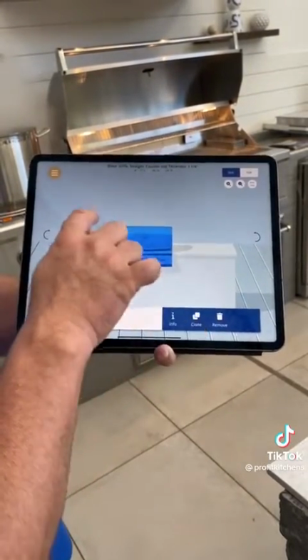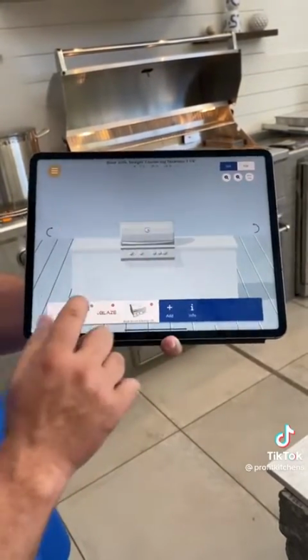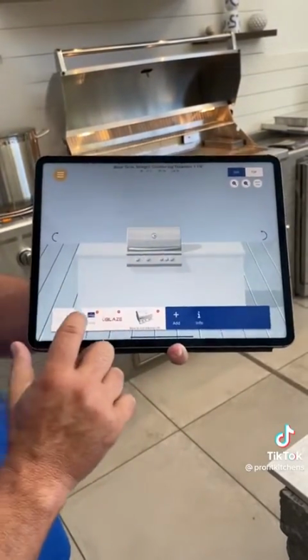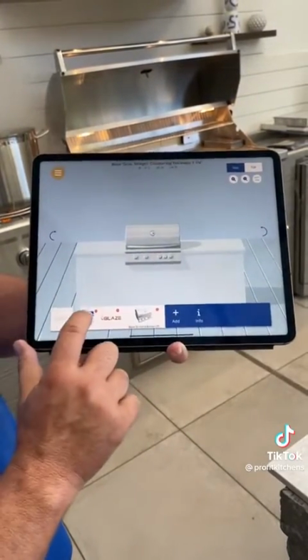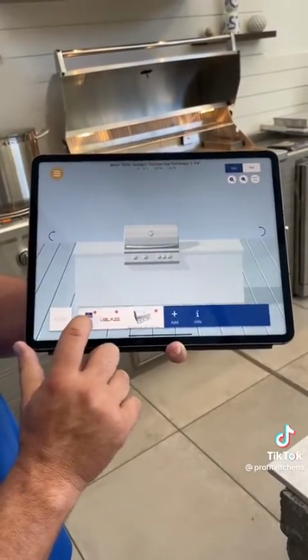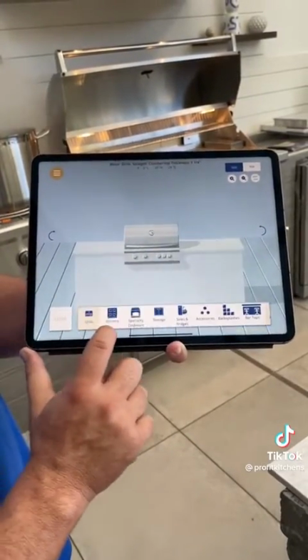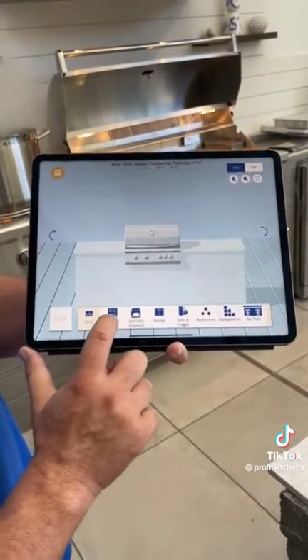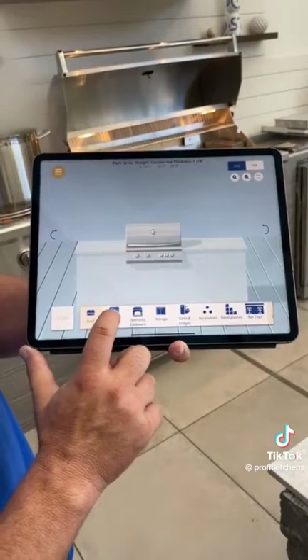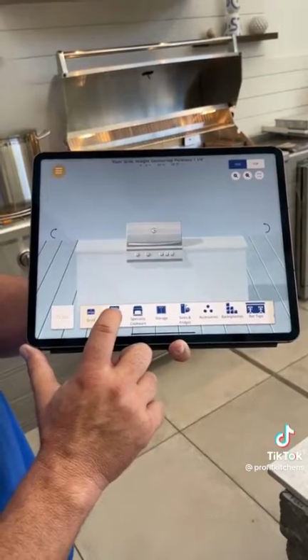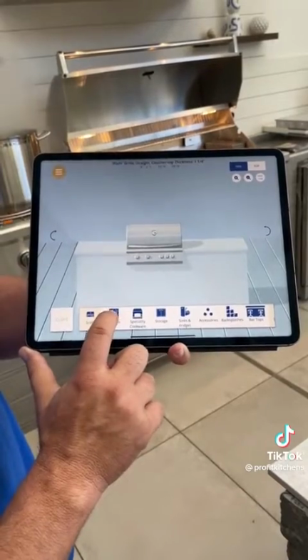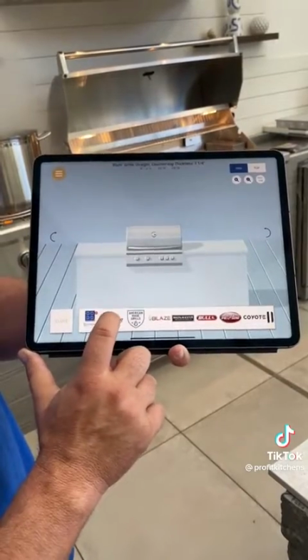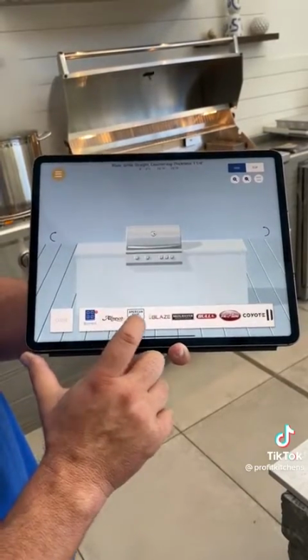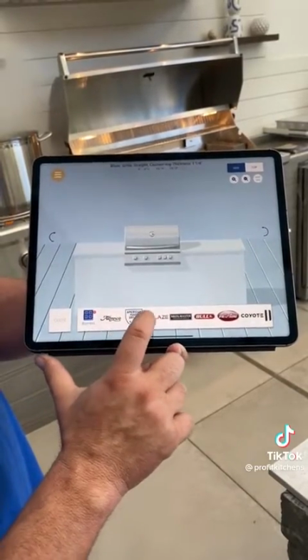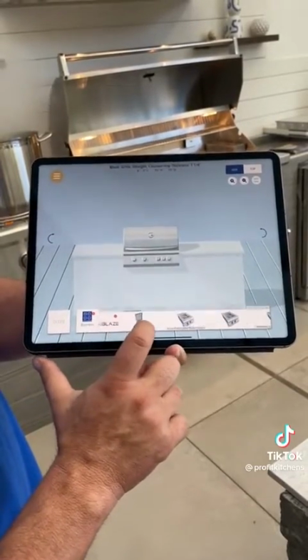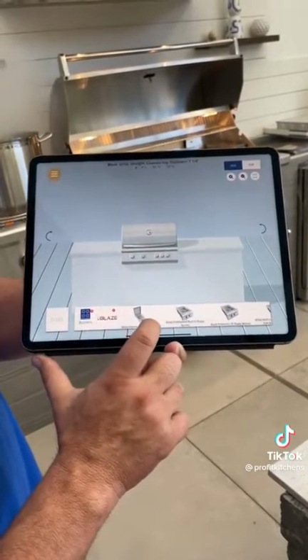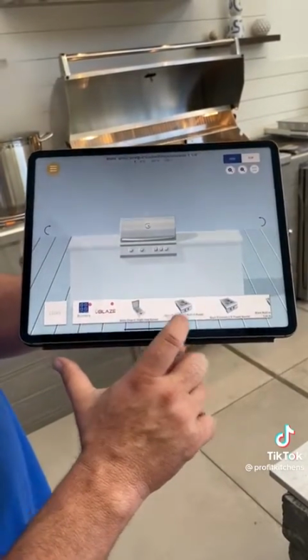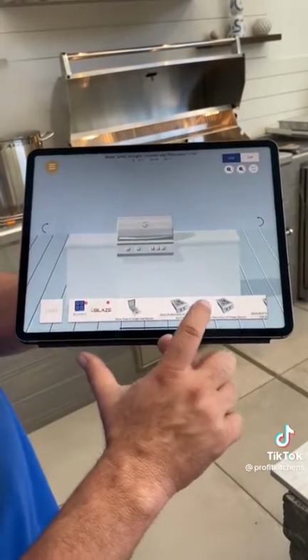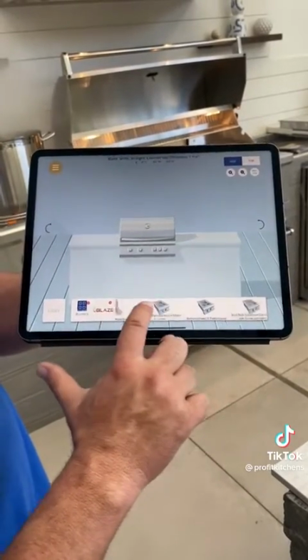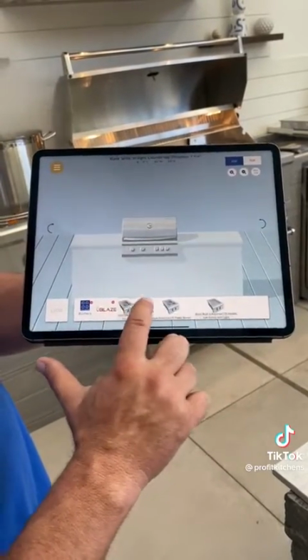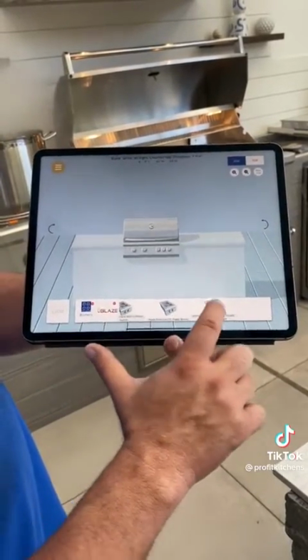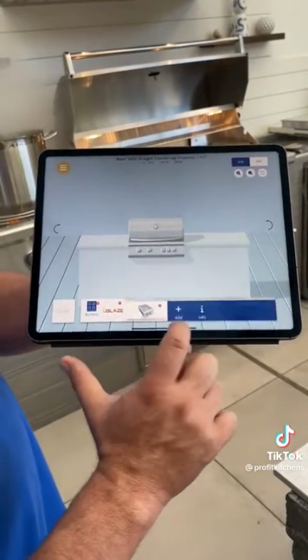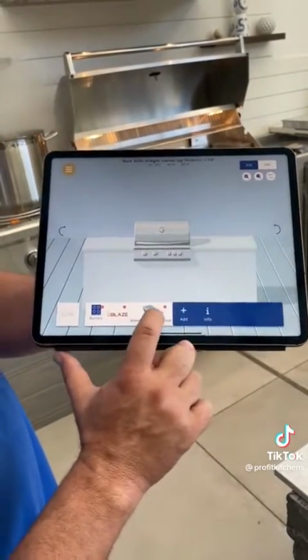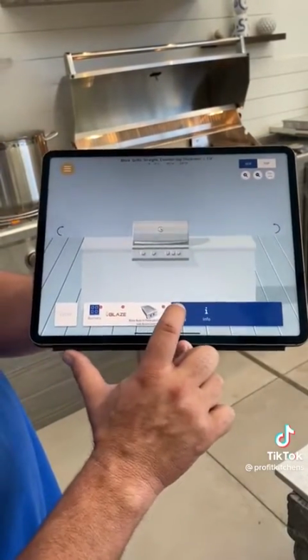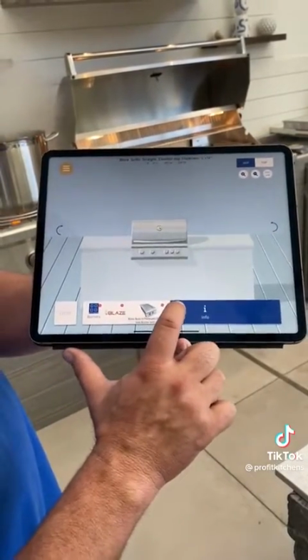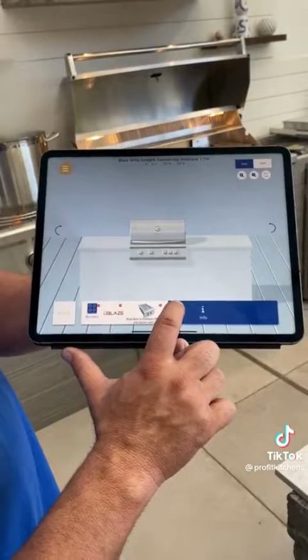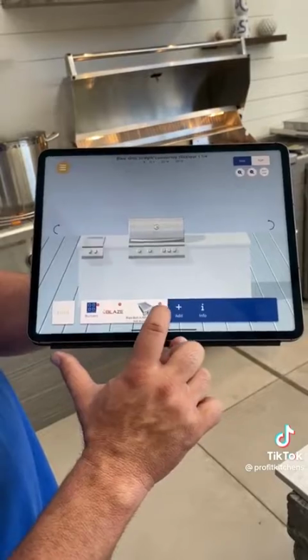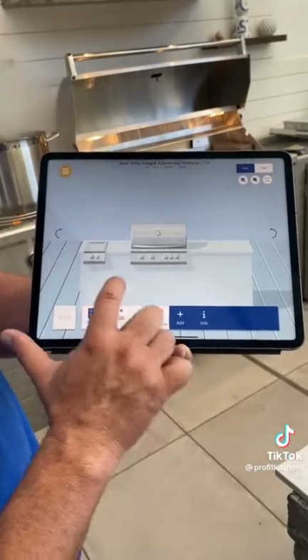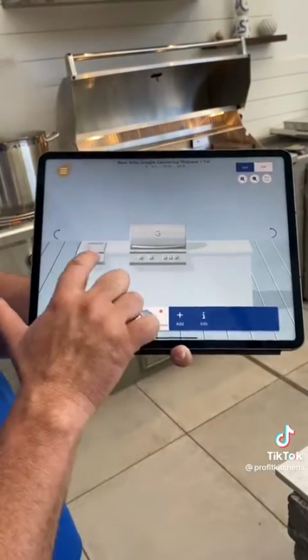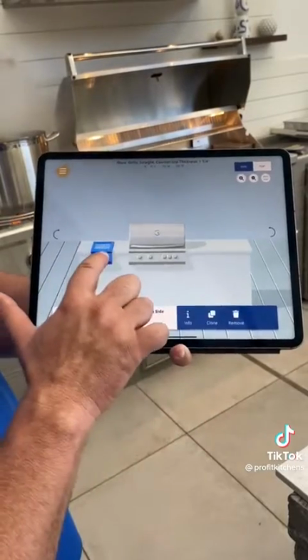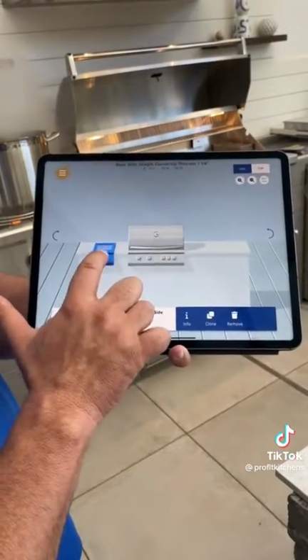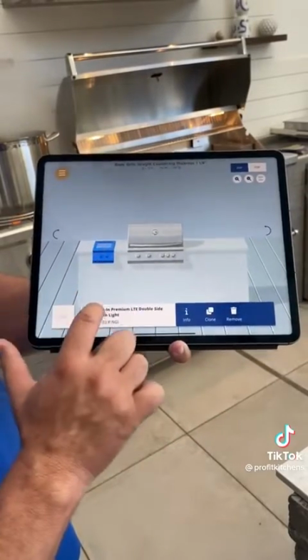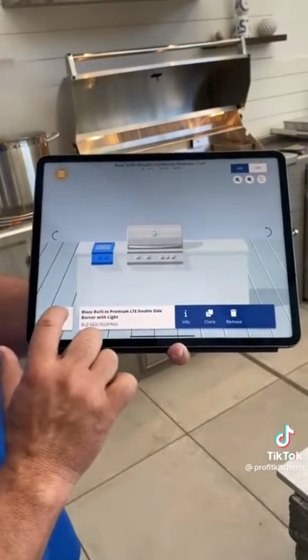This way you can put an order in with your local dealer. We could ship it out to you, and we'll show you on part 2 how quick and easy it is to assemble.